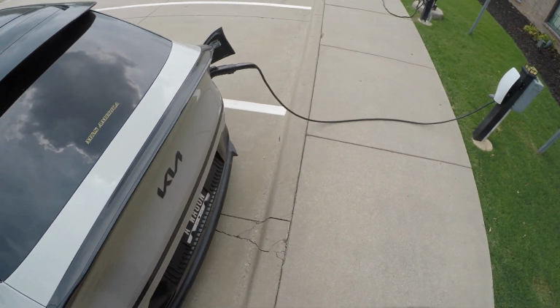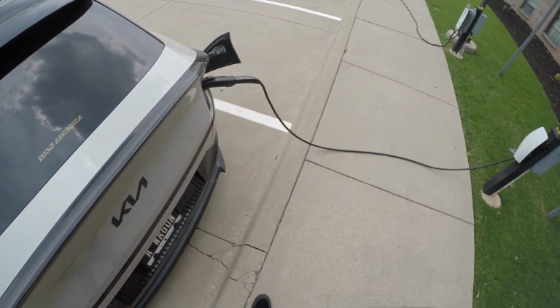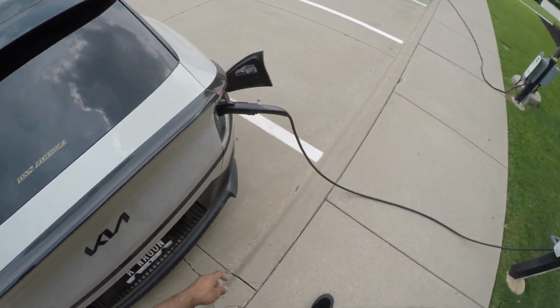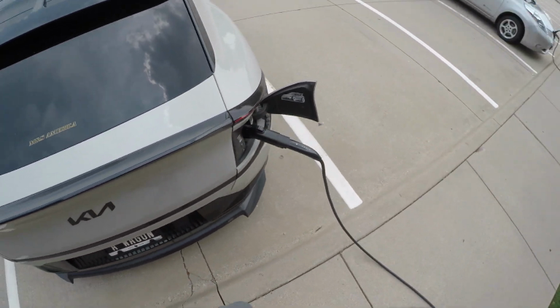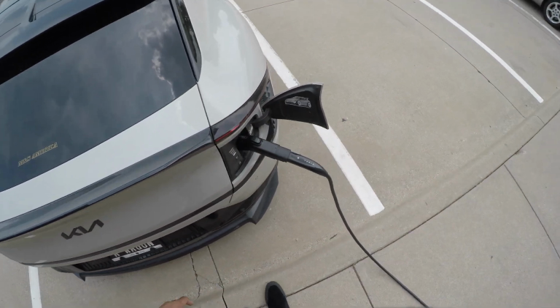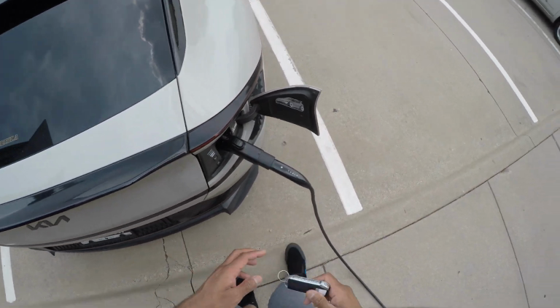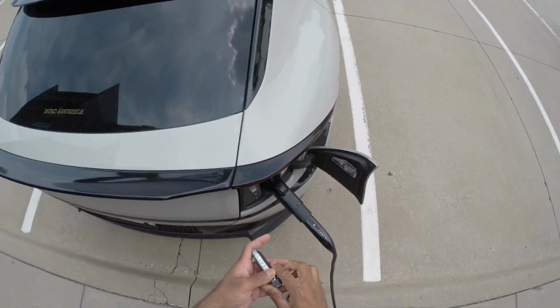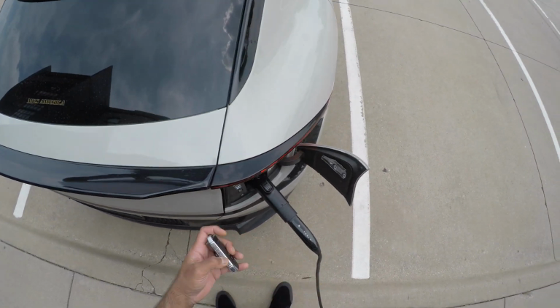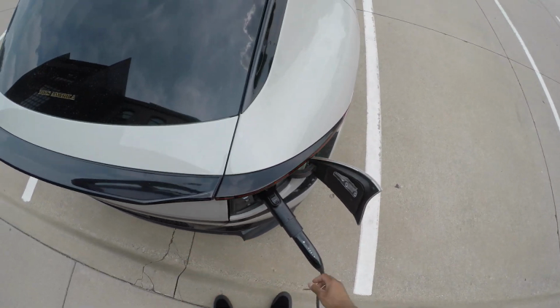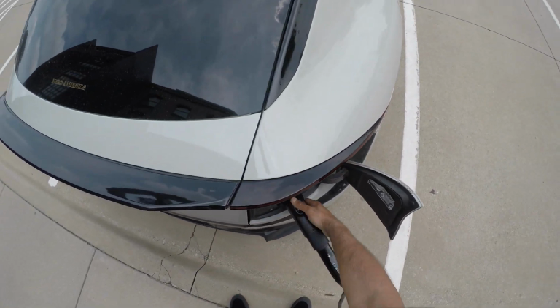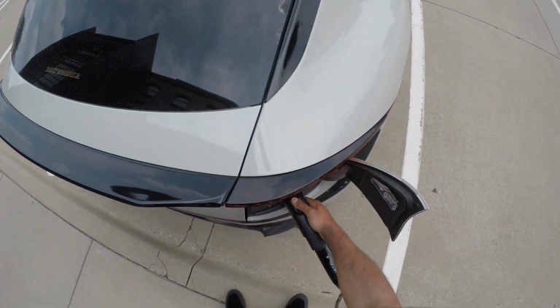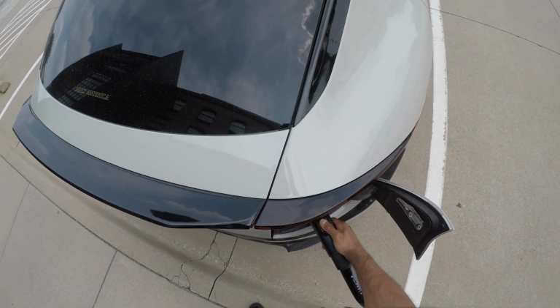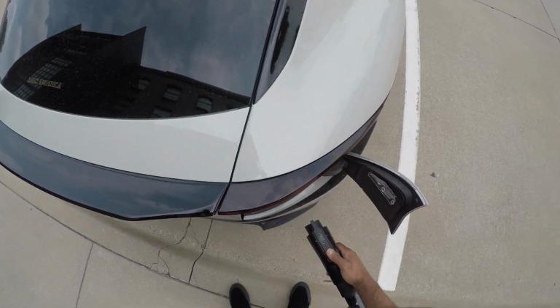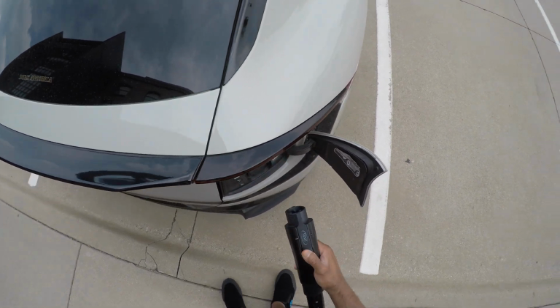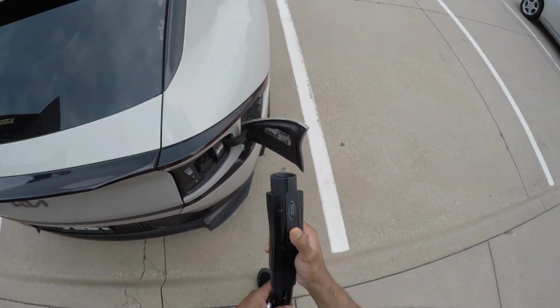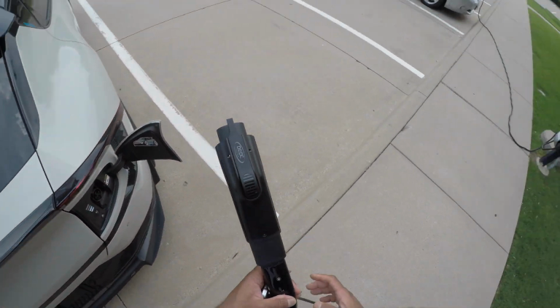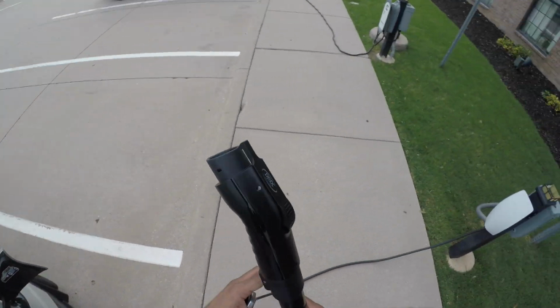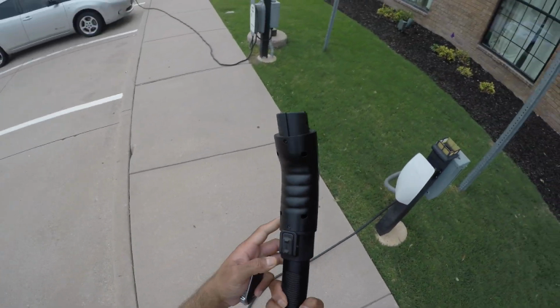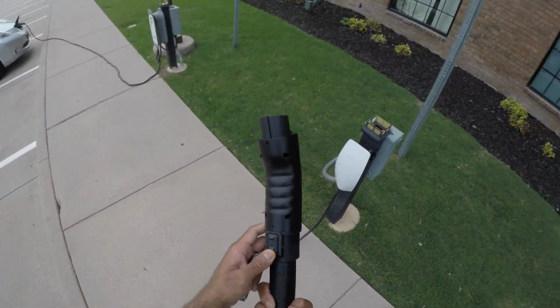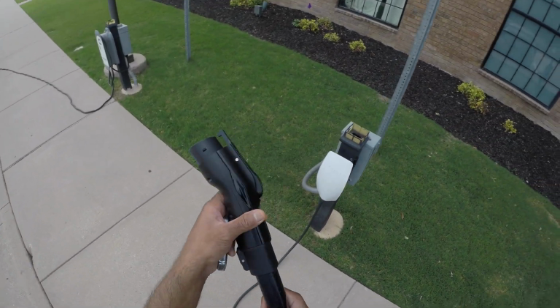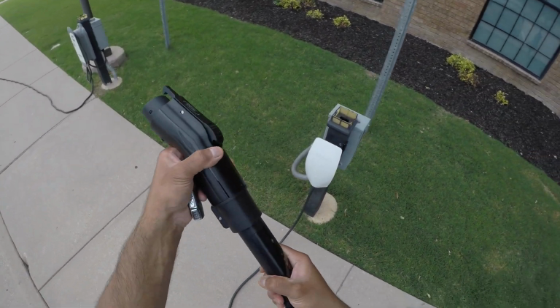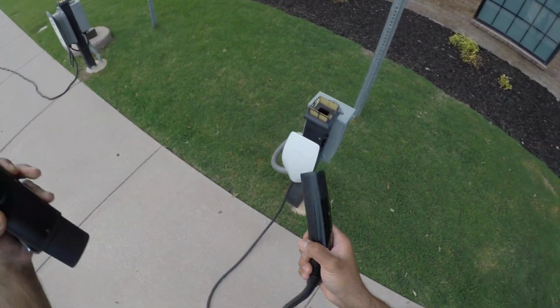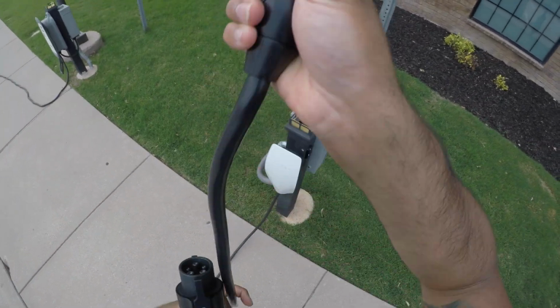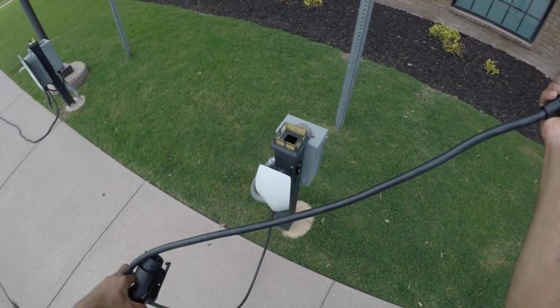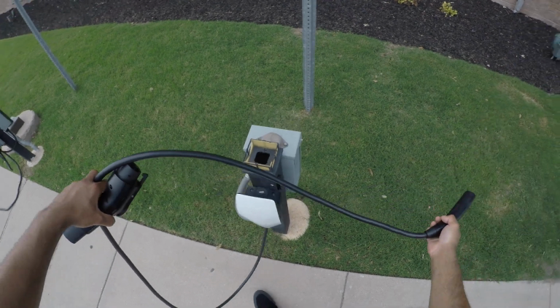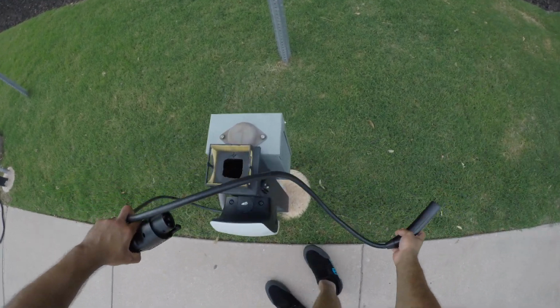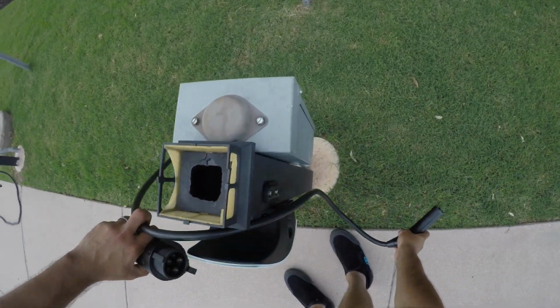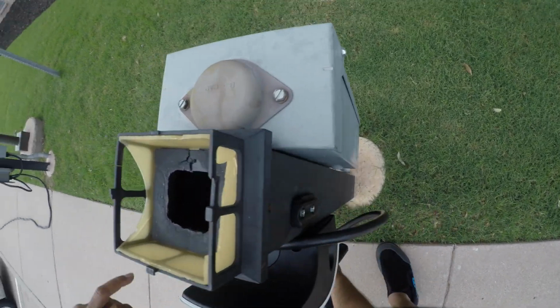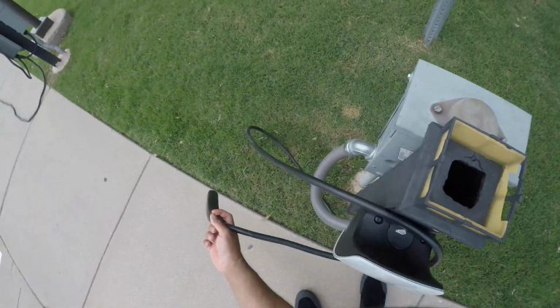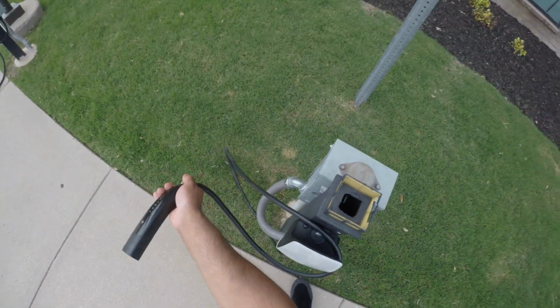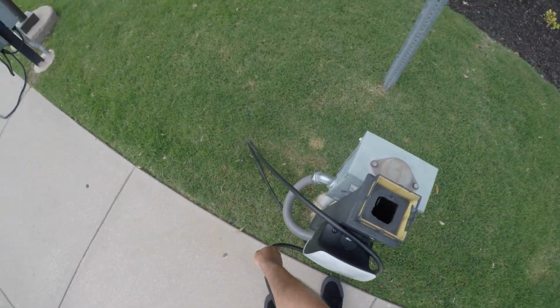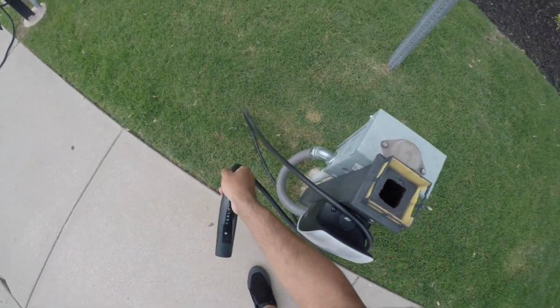When you're done, simply go over, make sure your car is unlocked, and take out the adapter. Unlock the locking mechanism, pull the Tesla charger out, and please ensure to put the cable away properly so it's not sitting on the ground.